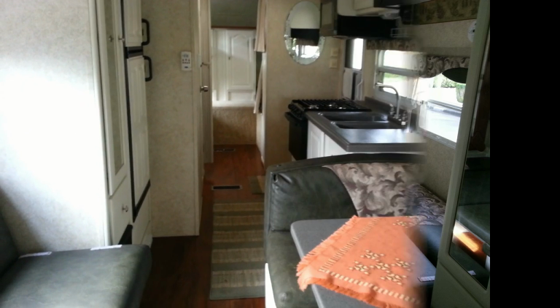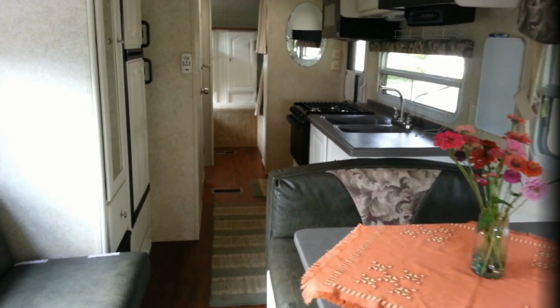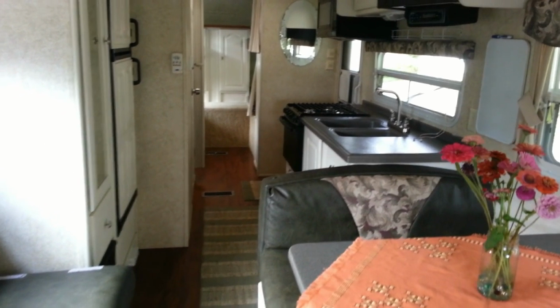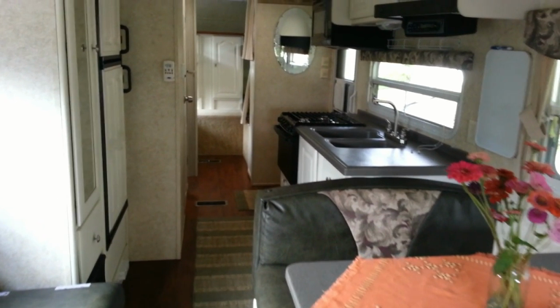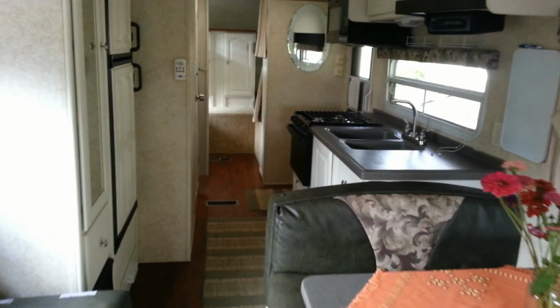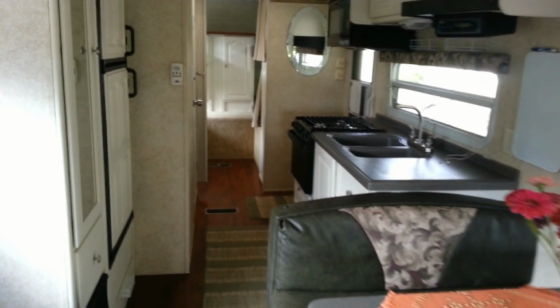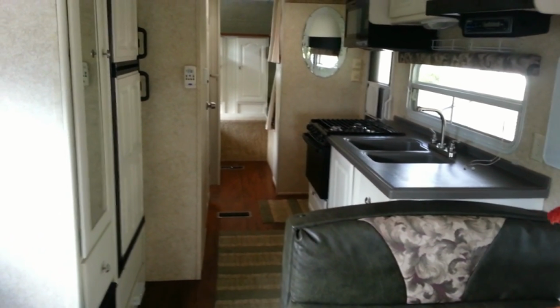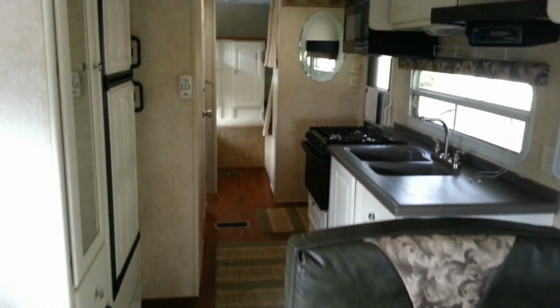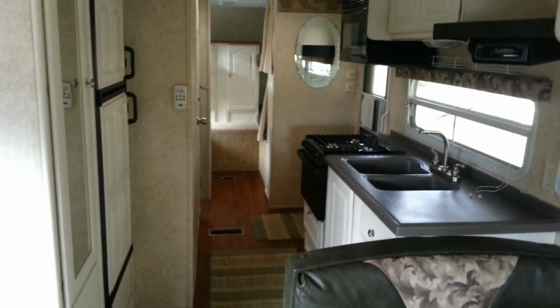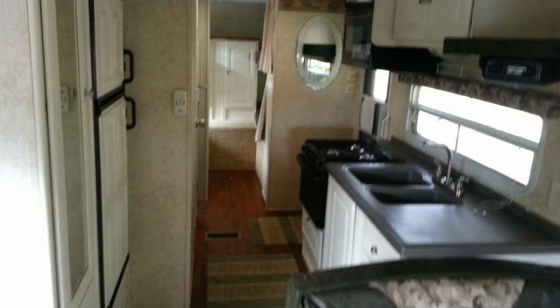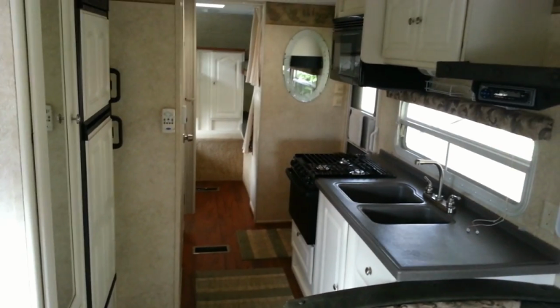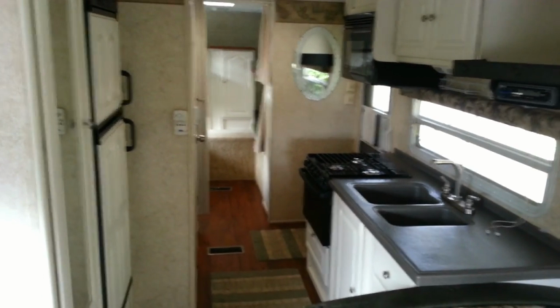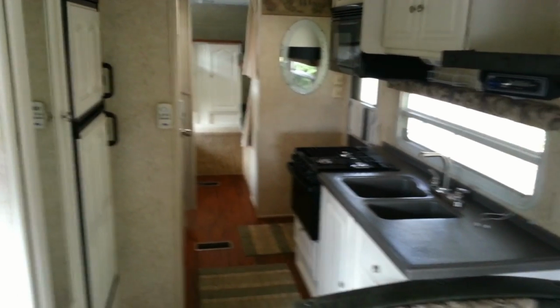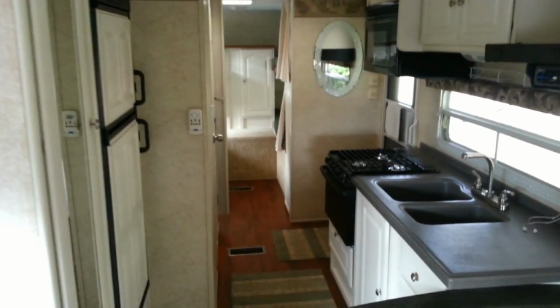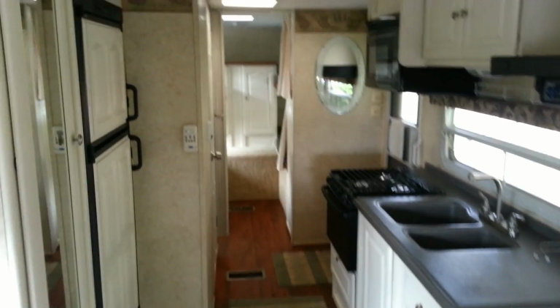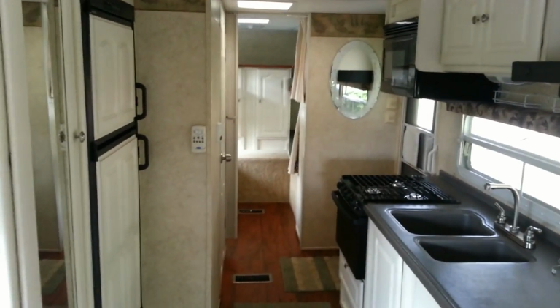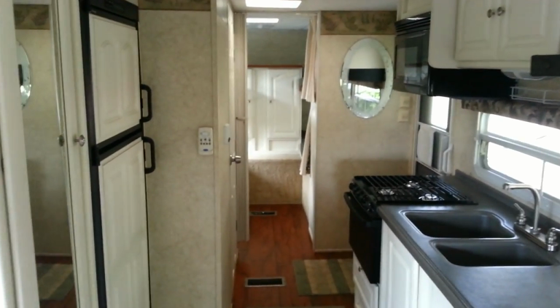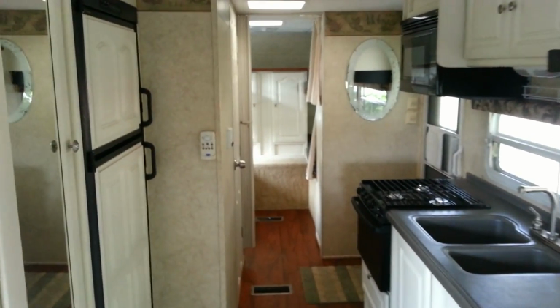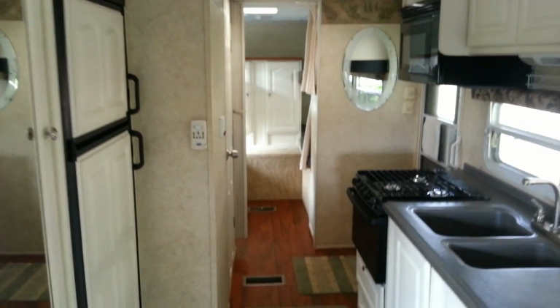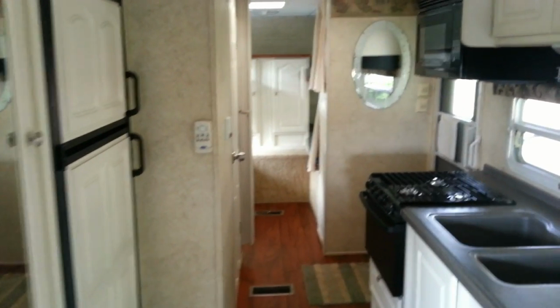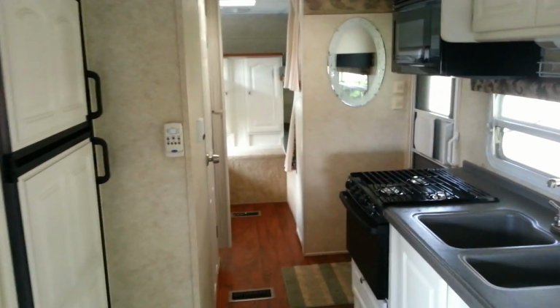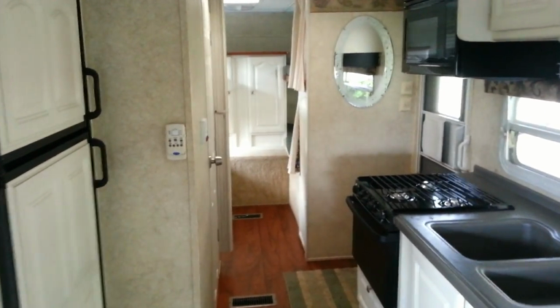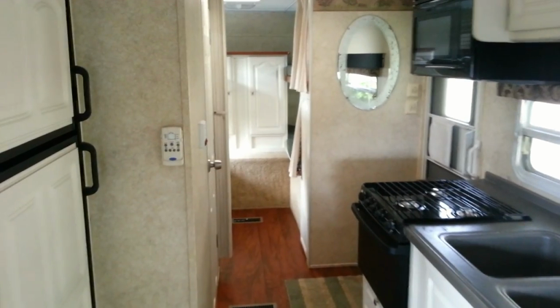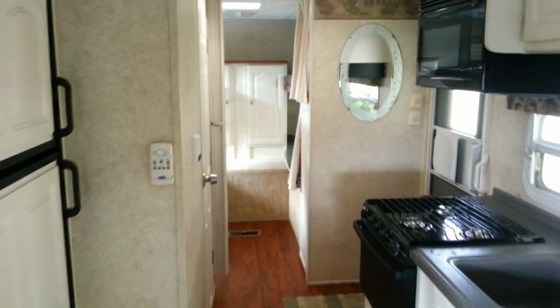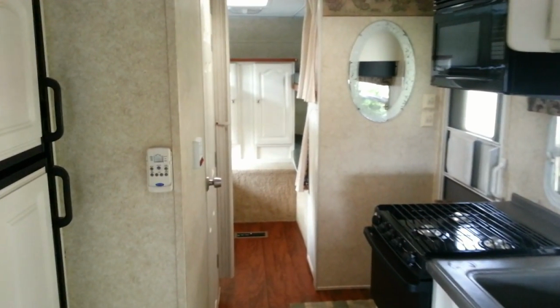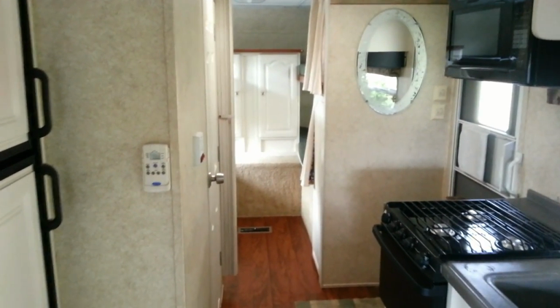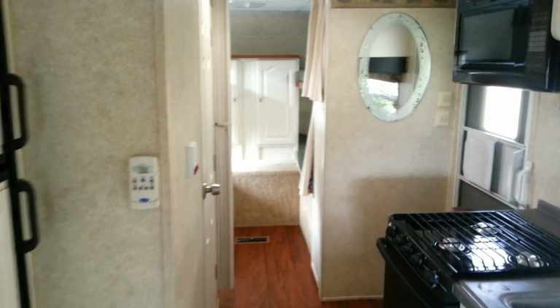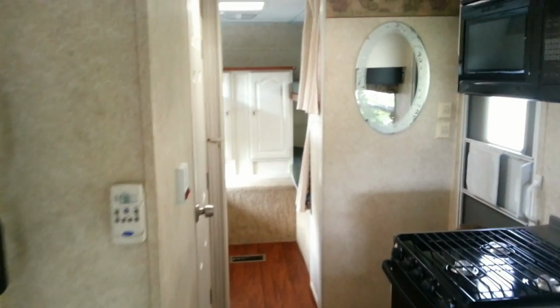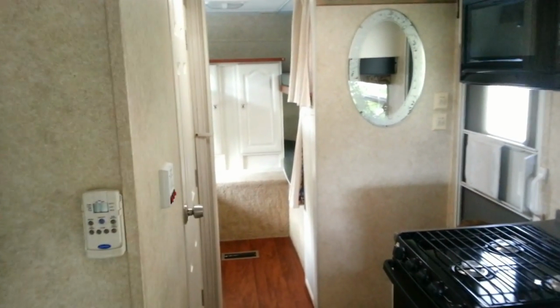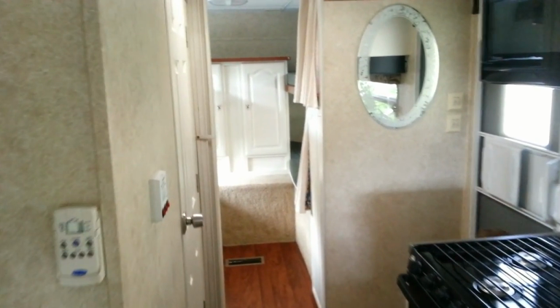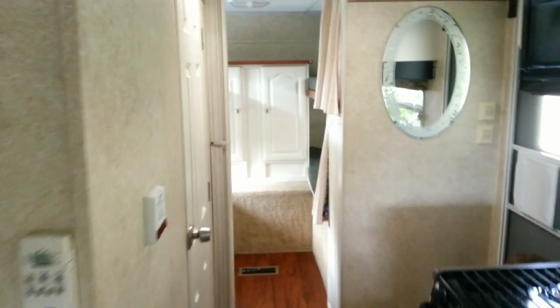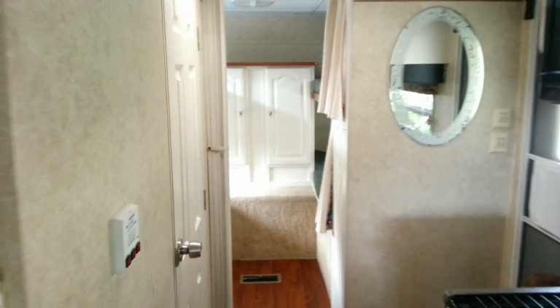Now let's head to the front of the trailer, through the kitchen, with the pantry and refrigerator on the left, and the sink, stove, and microwave on the right. The exit door is to the right, and the bathroom is on your left.